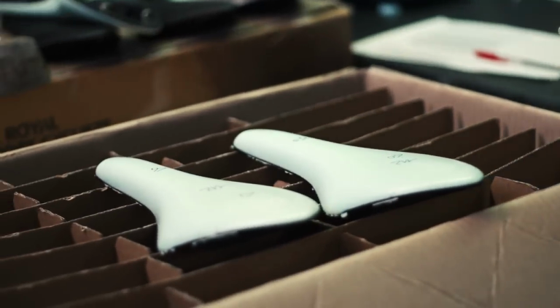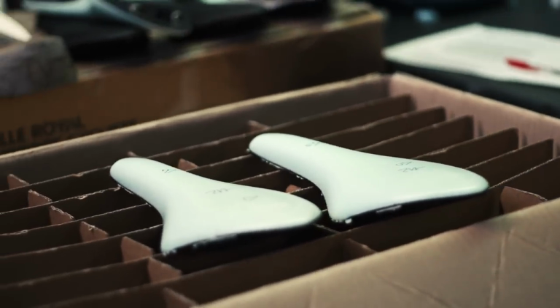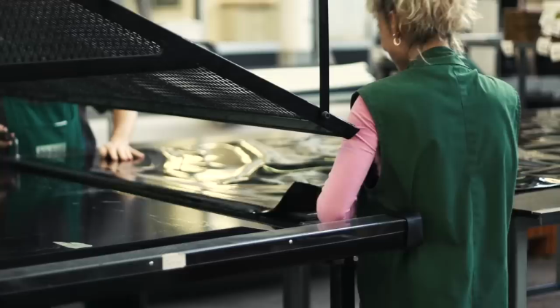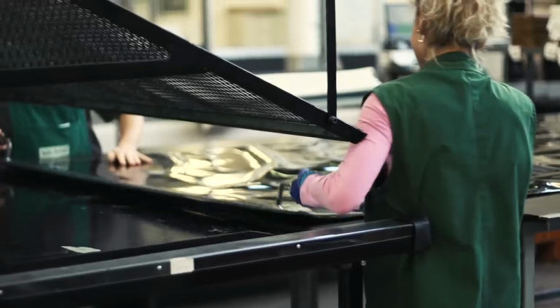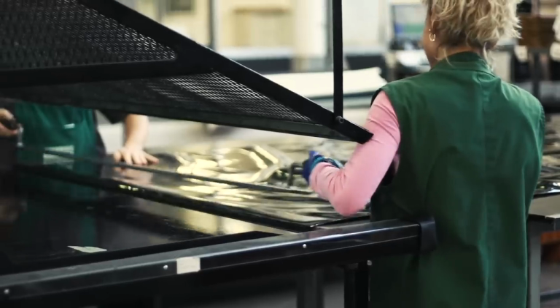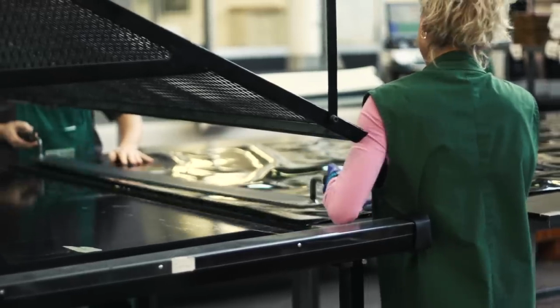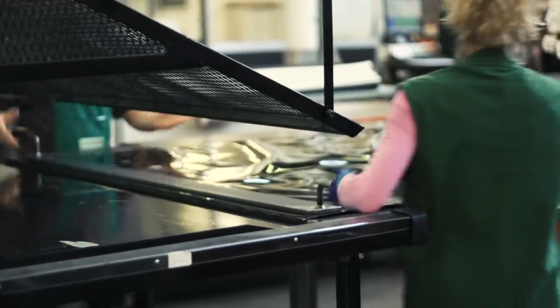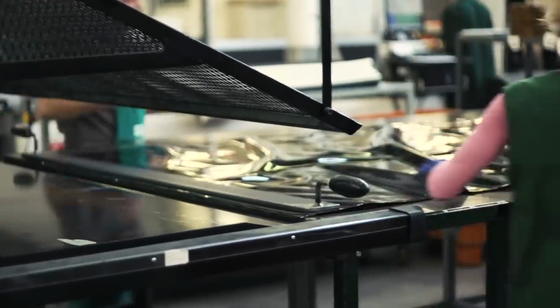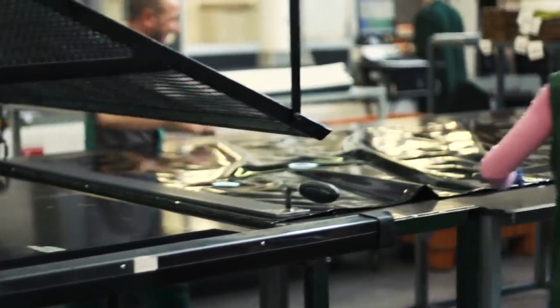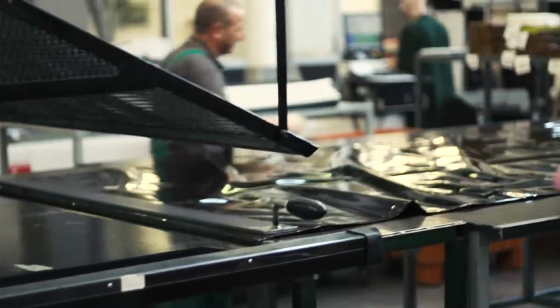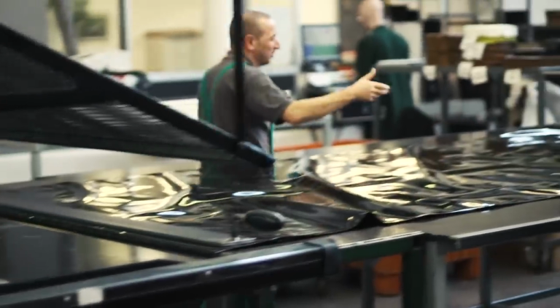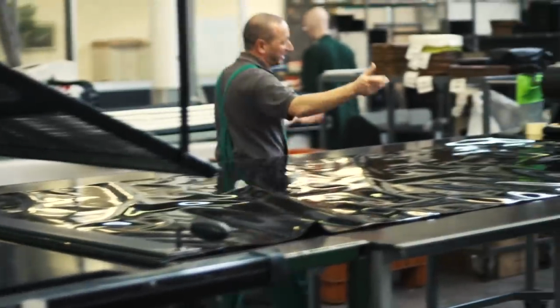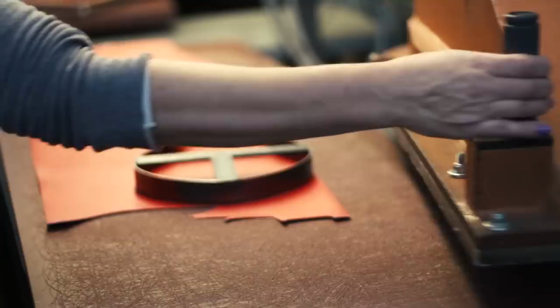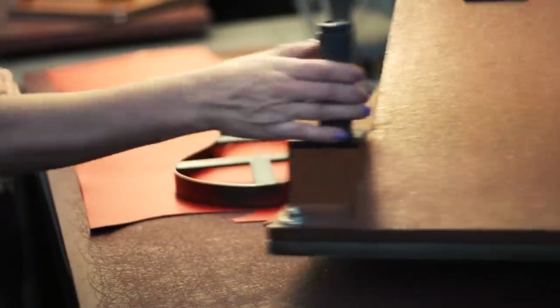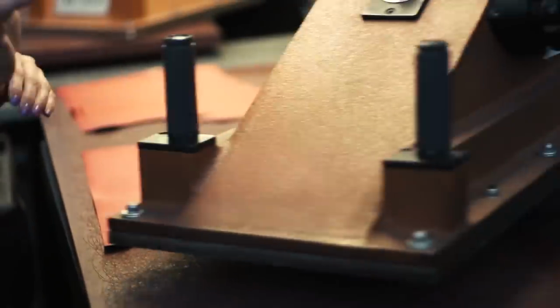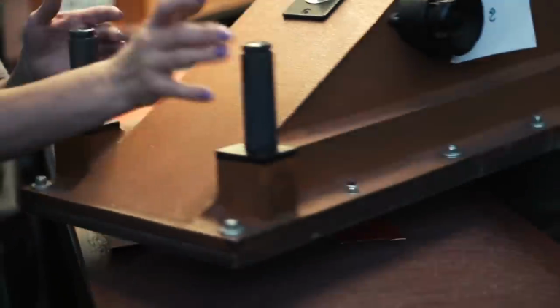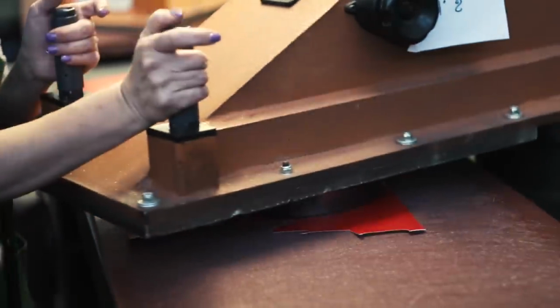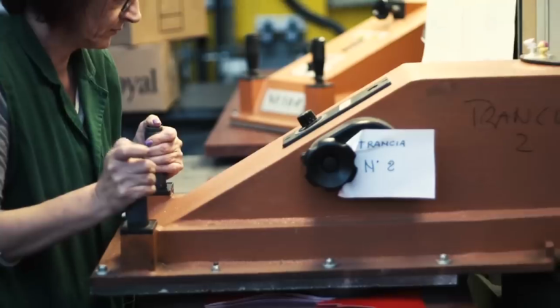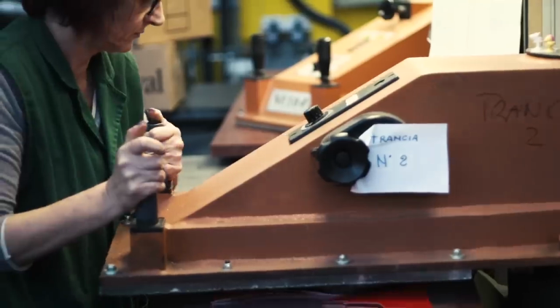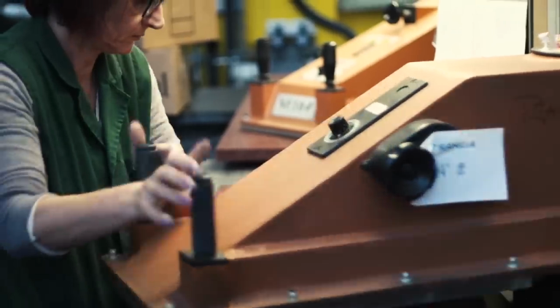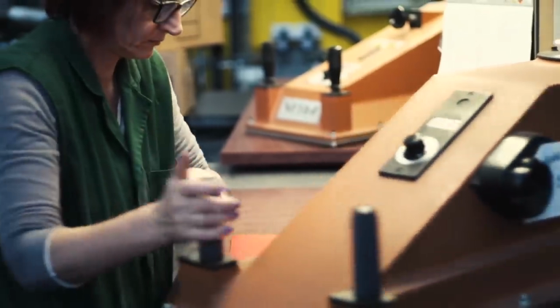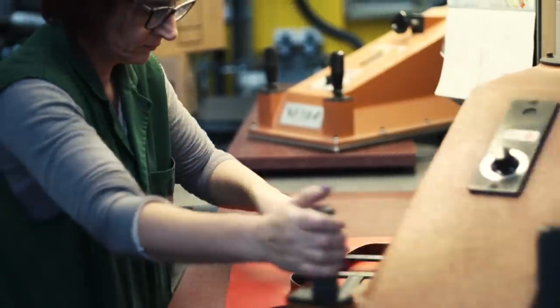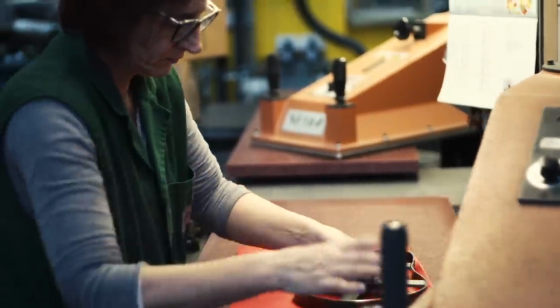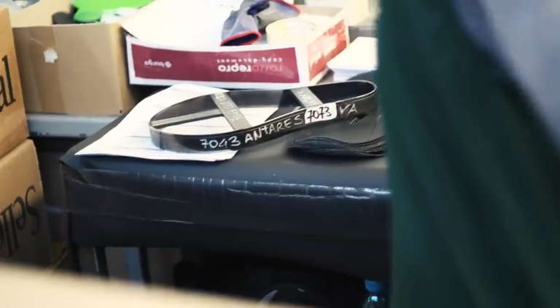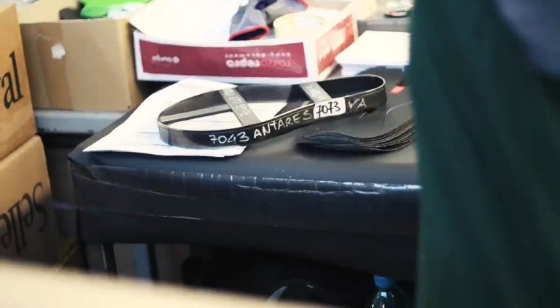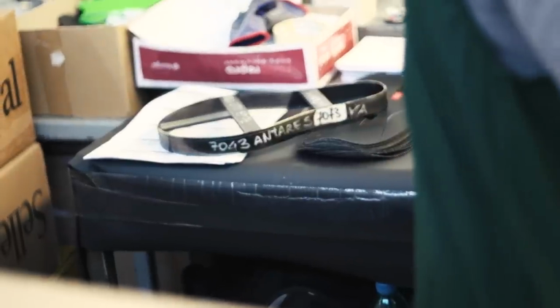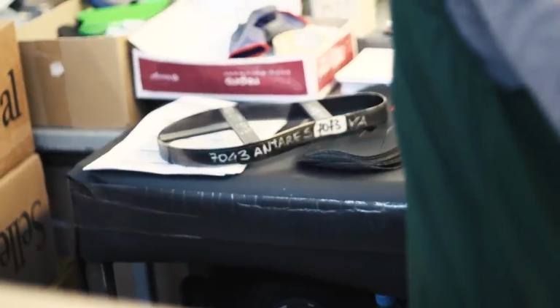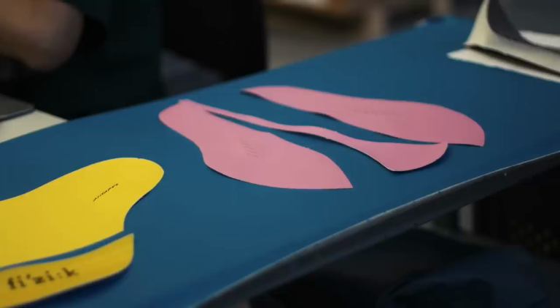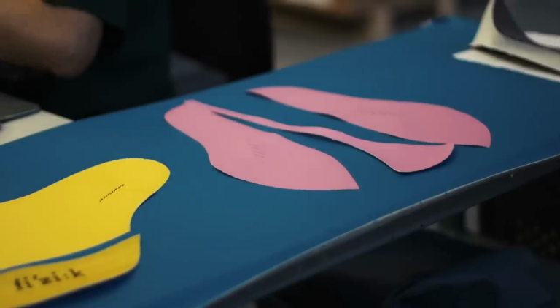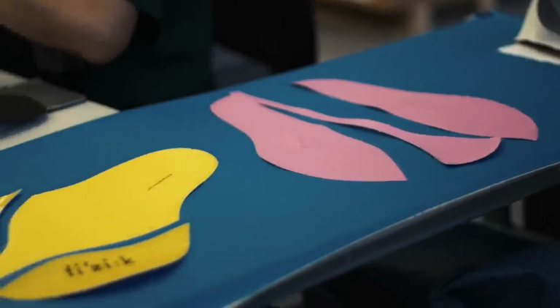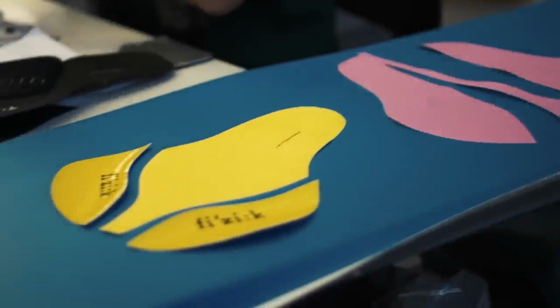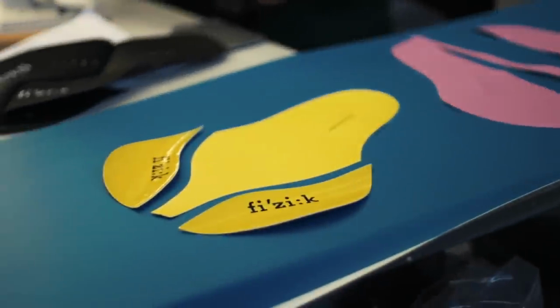The vinyl that covers the saddles is cut like pastry, using specific shapes for each model of saddle. After each piece is cut, they're then put together.